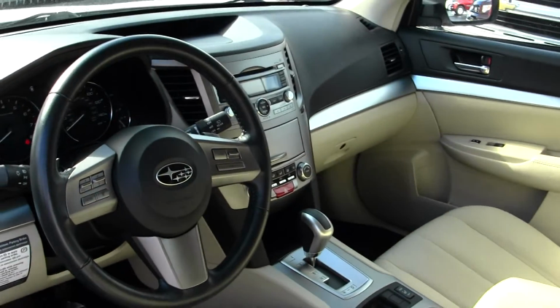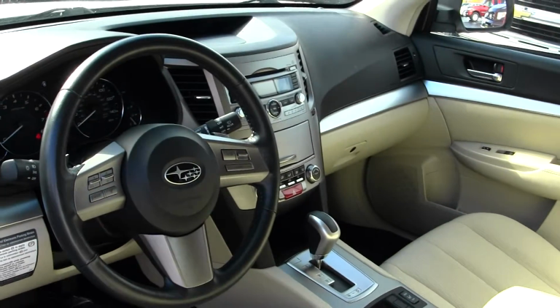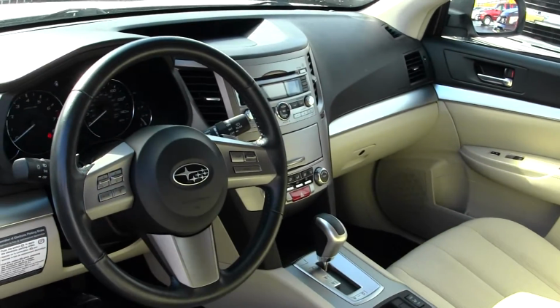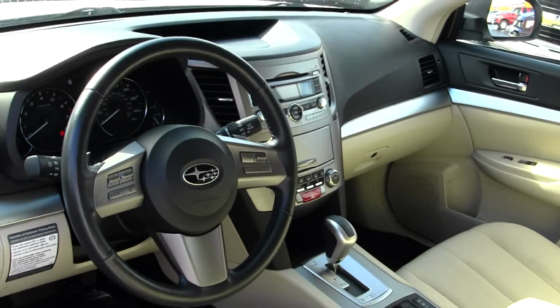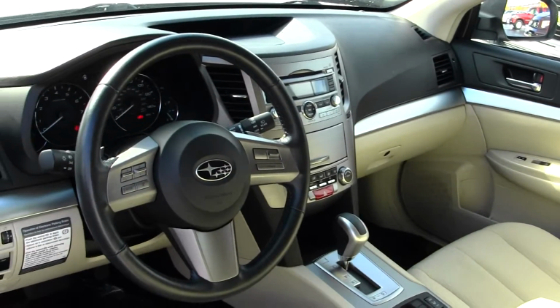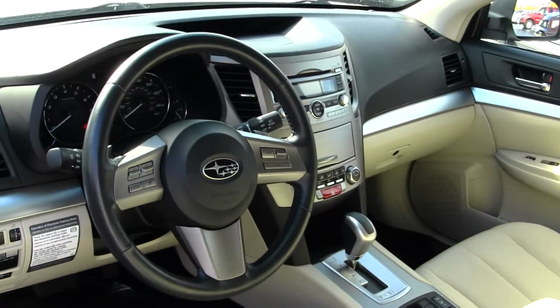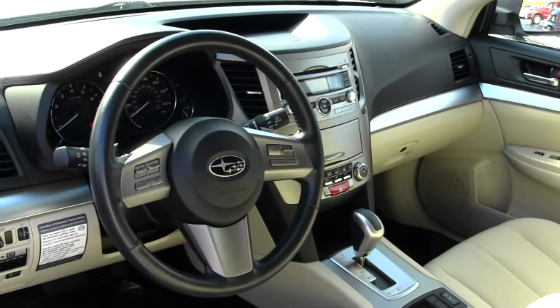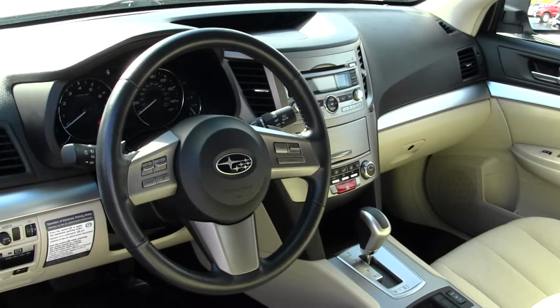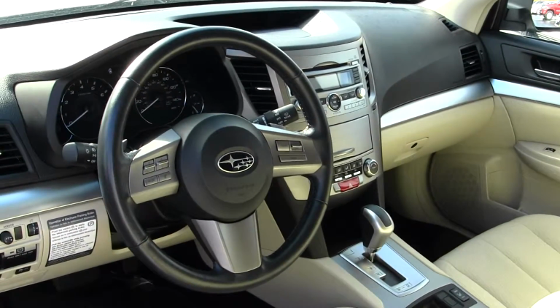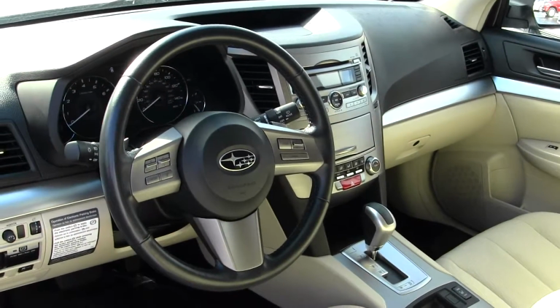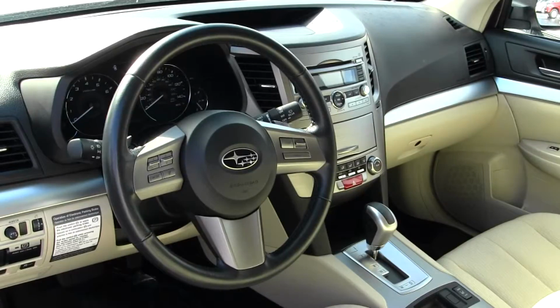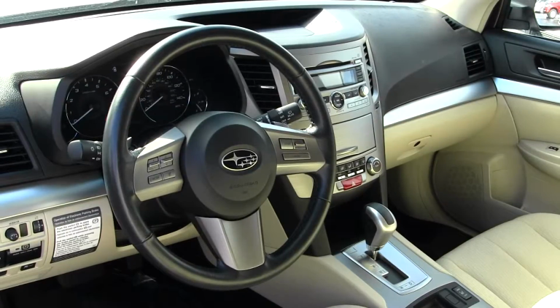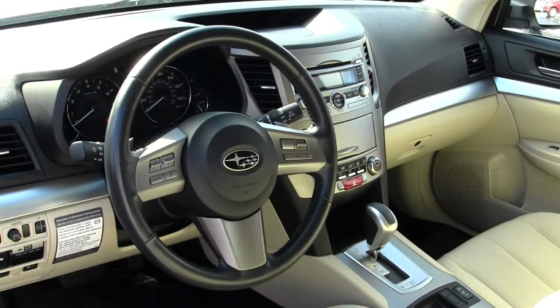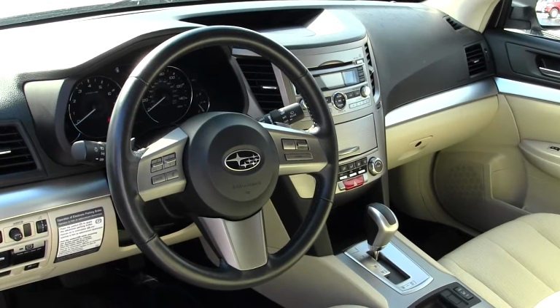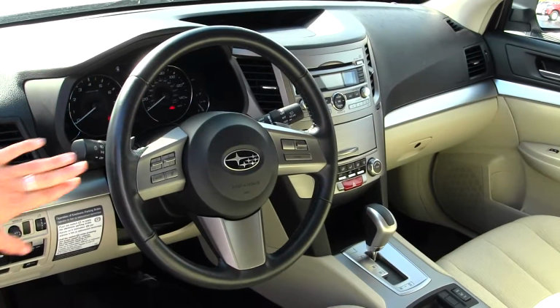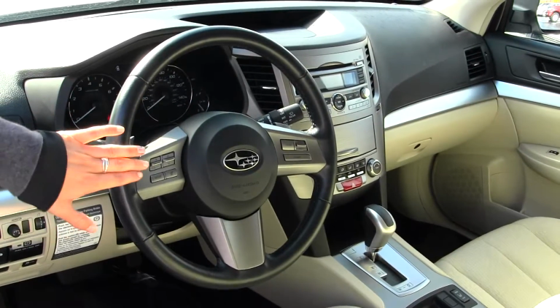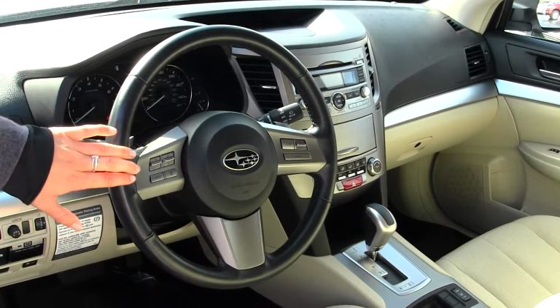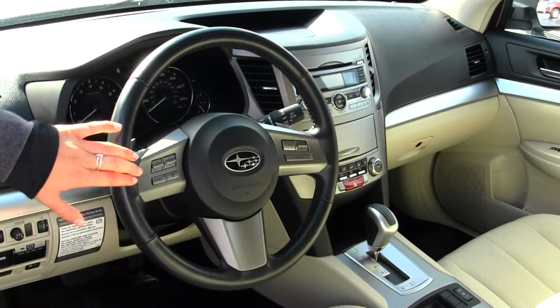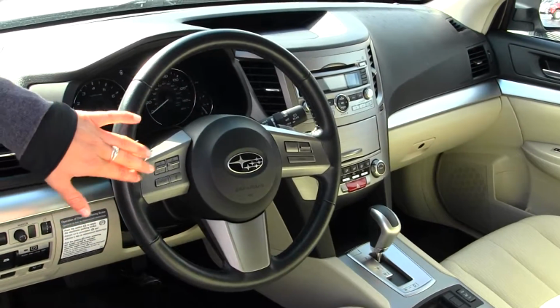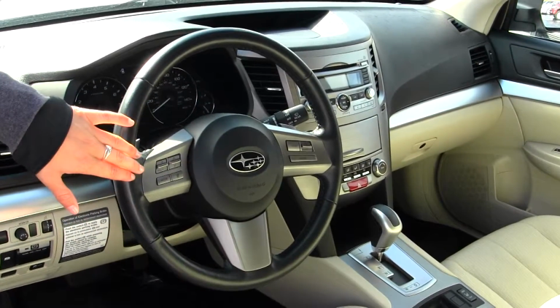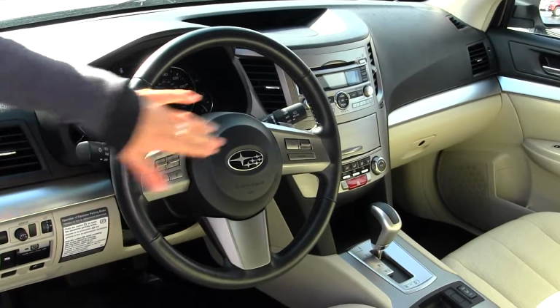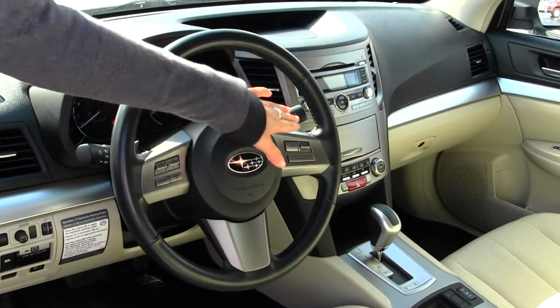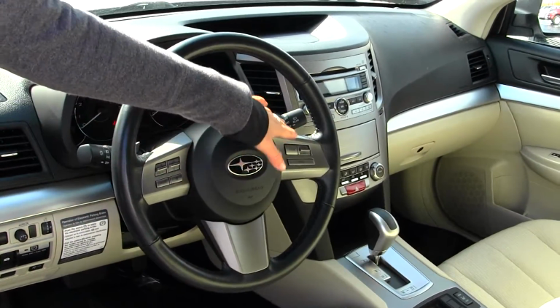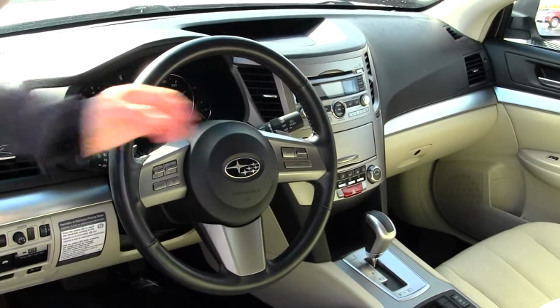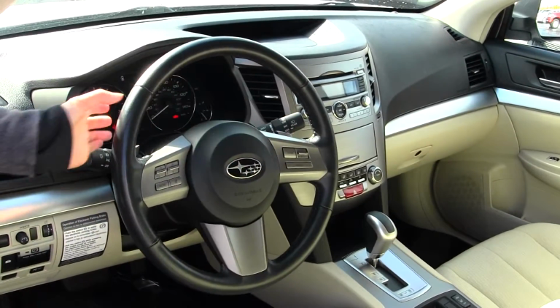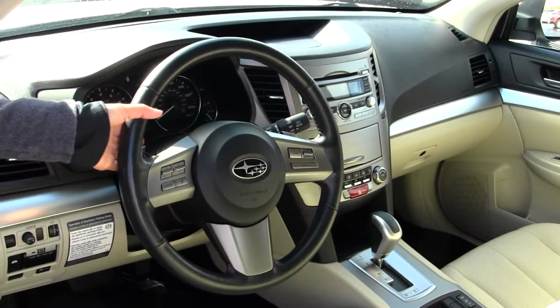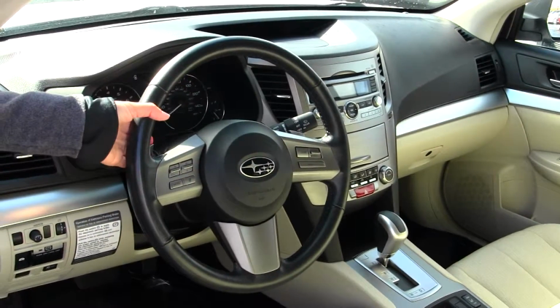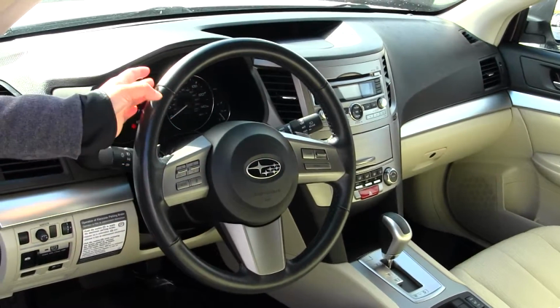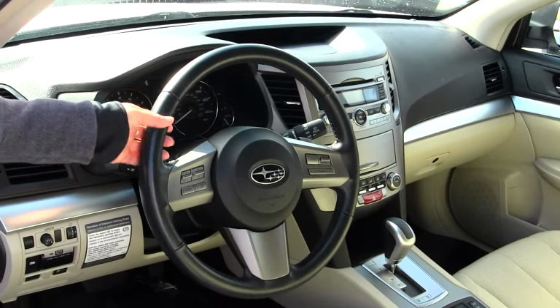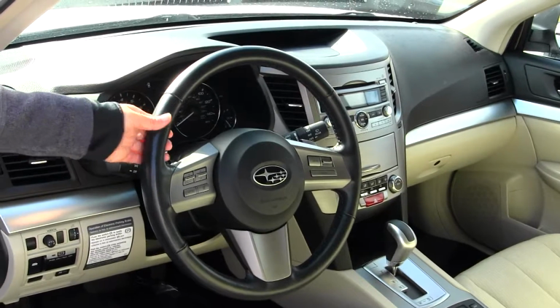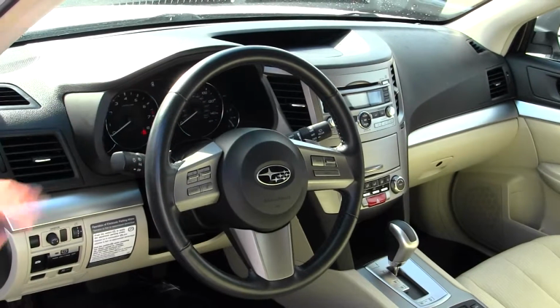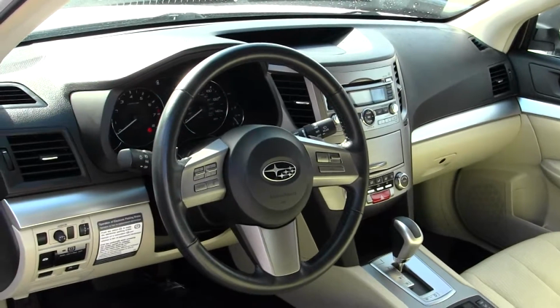It has a CD player with iPod integration. There's cruise control, Bluetooth, stereo controls, and paddle shifters all in your steering wheel.